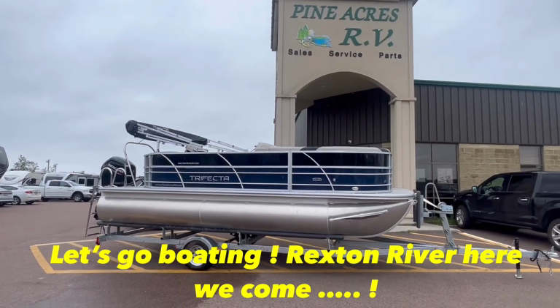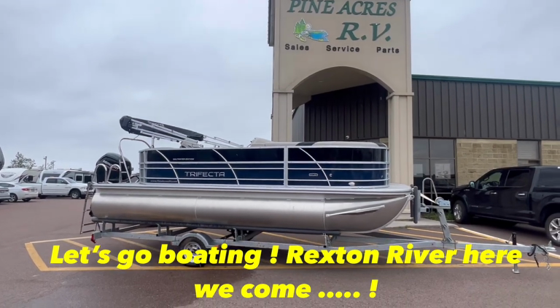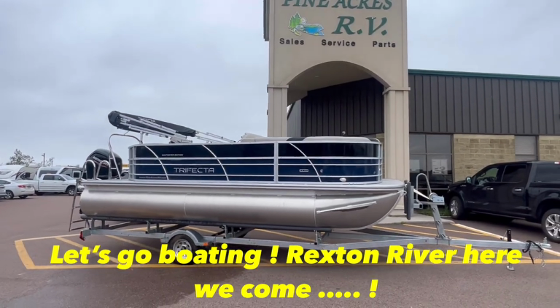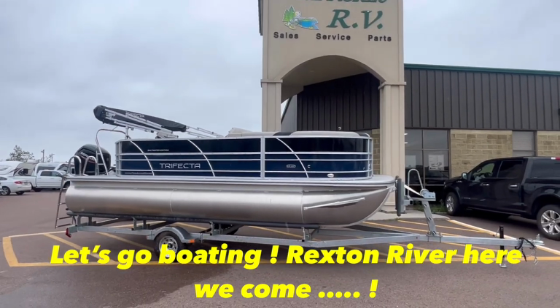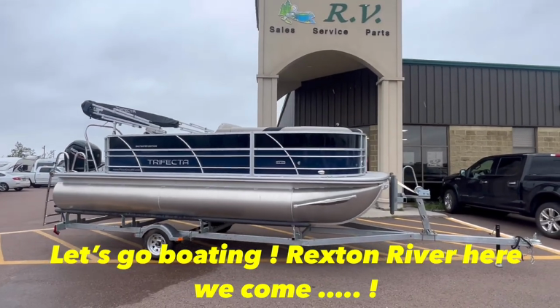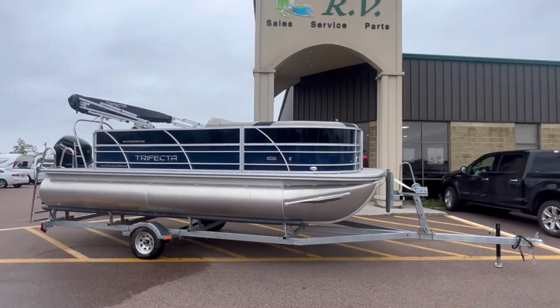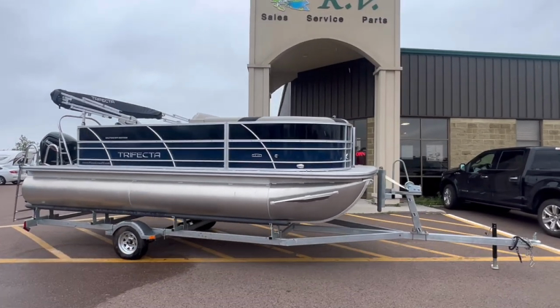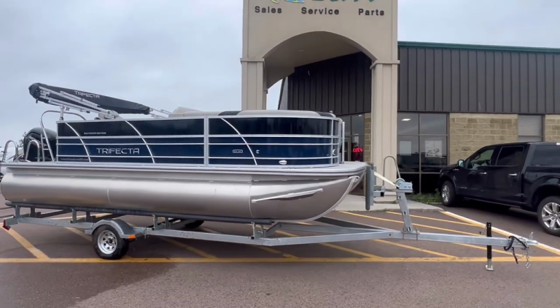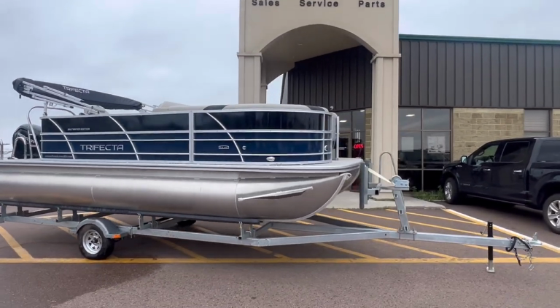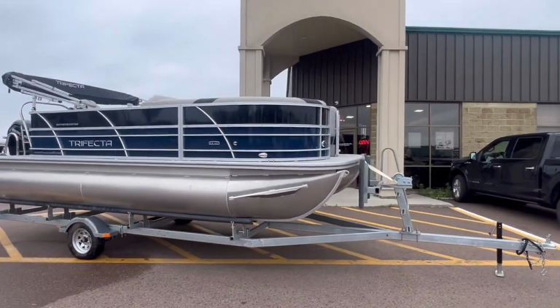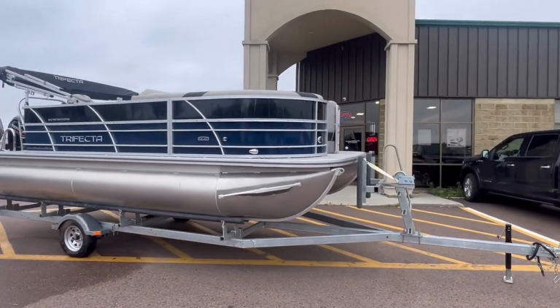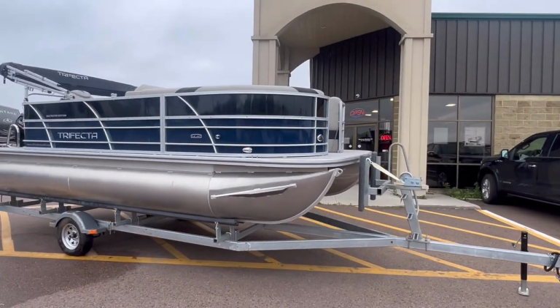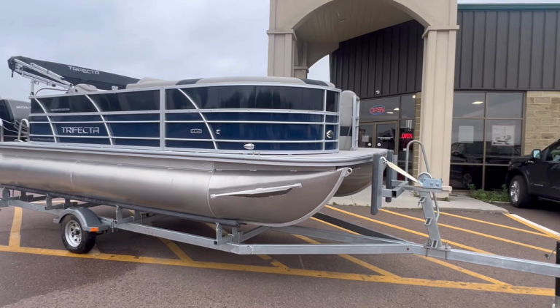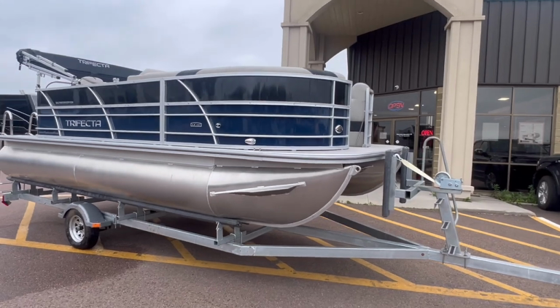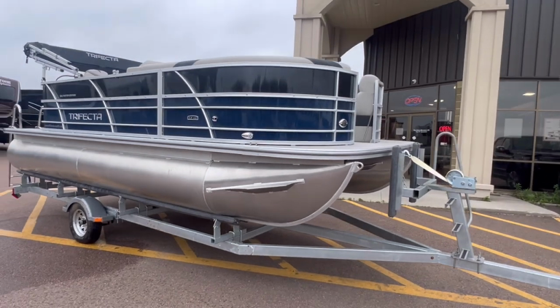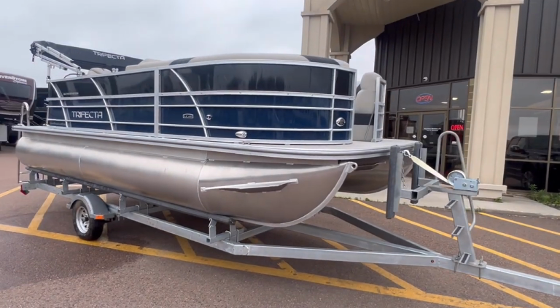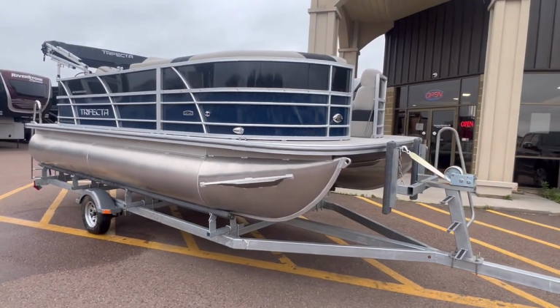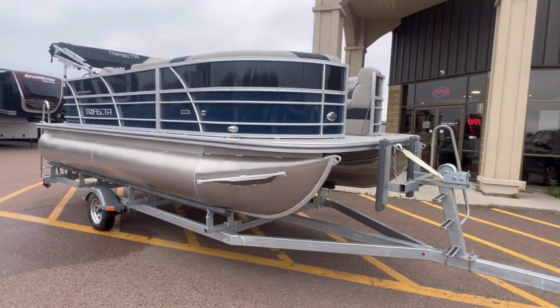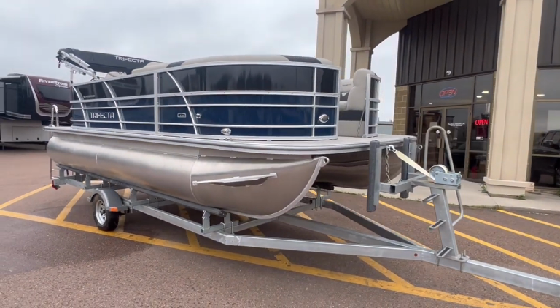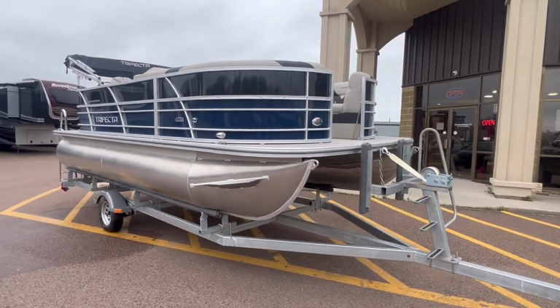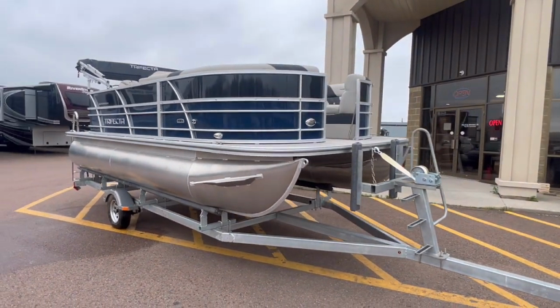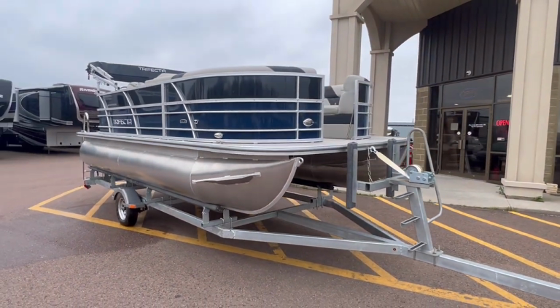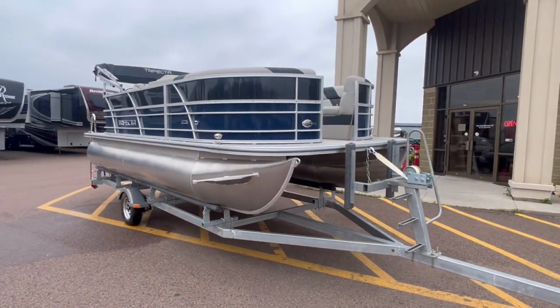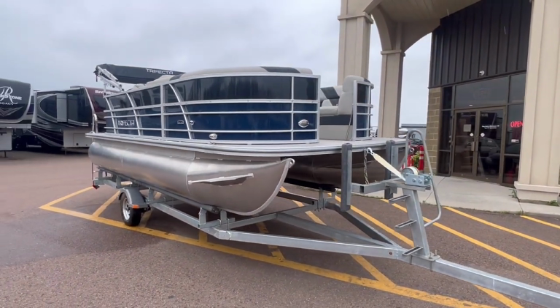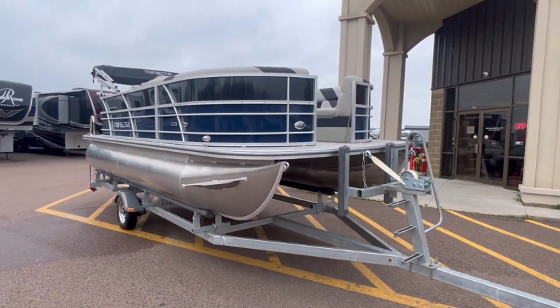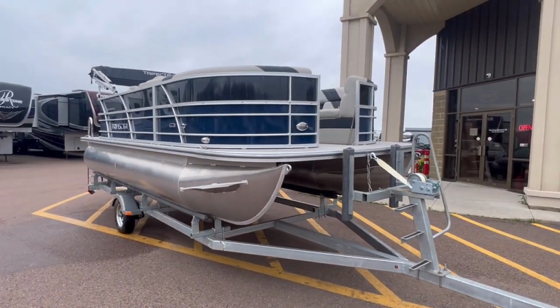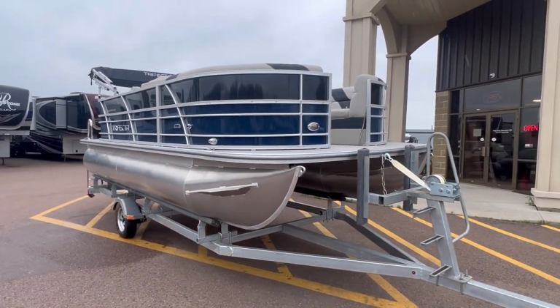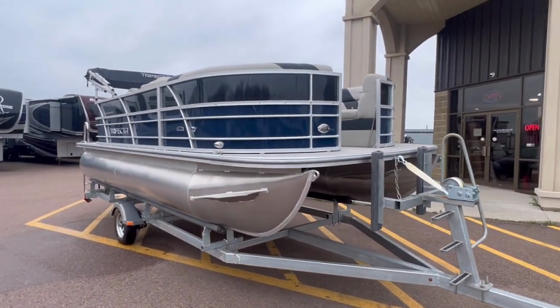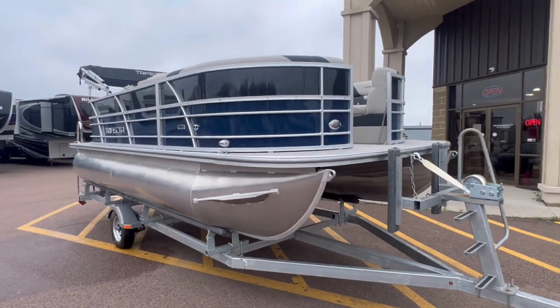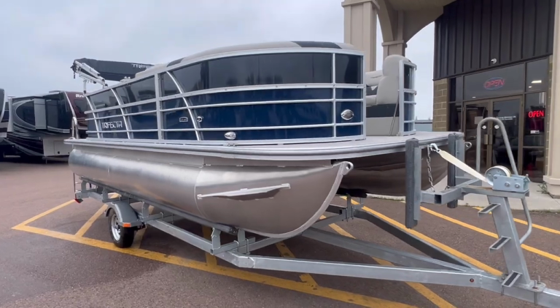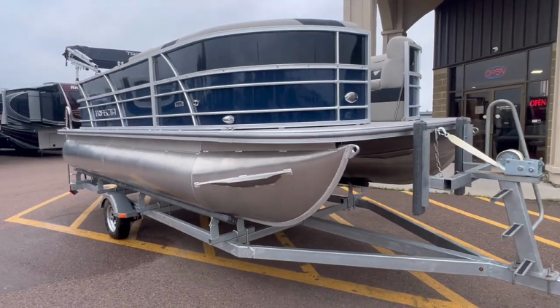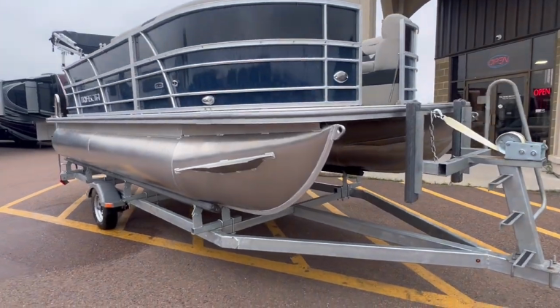Hi everybody, Pine Acres RV here in Moncton, coming to you with a freshly unwrapped 2023 Trifecta Pontoon.